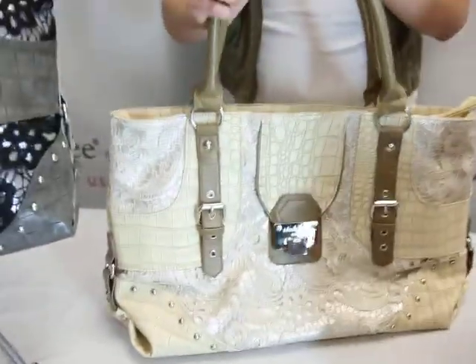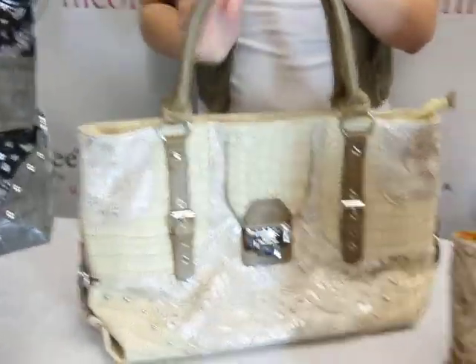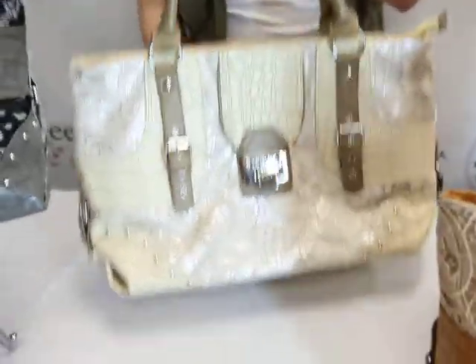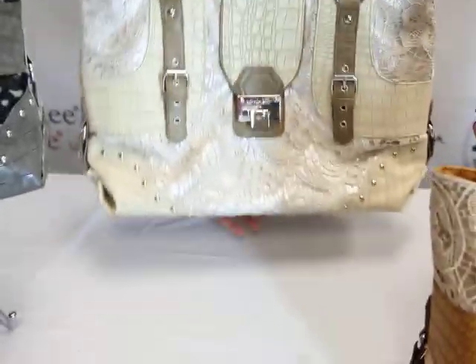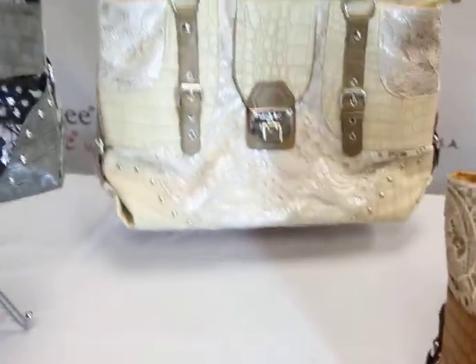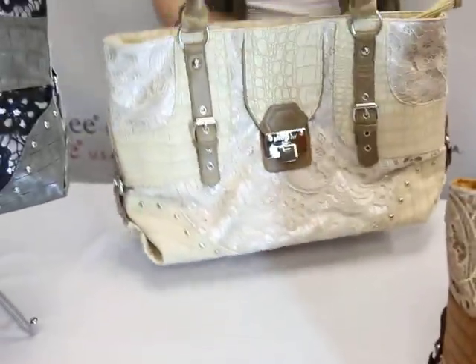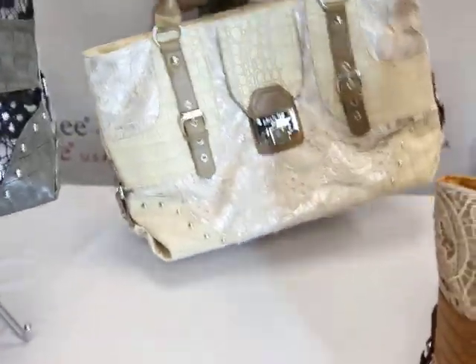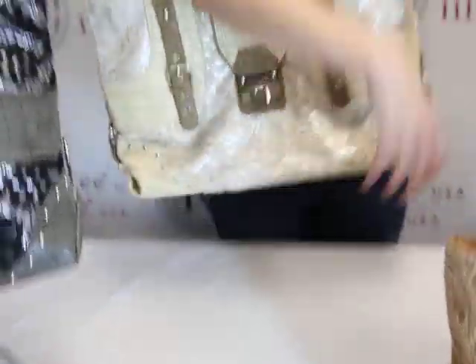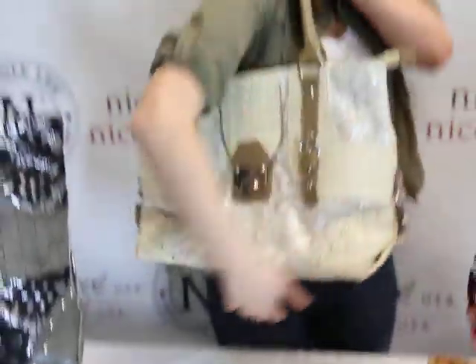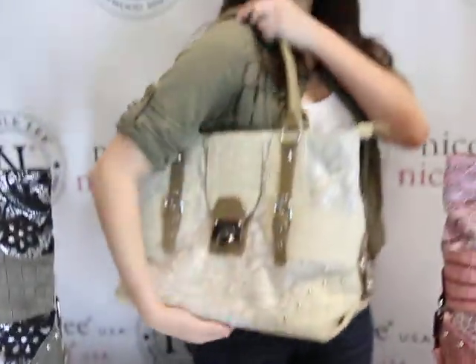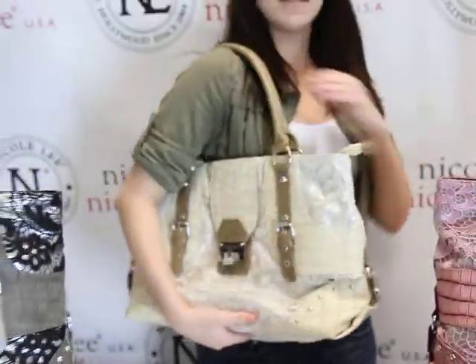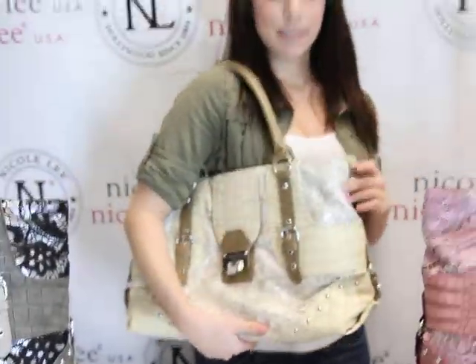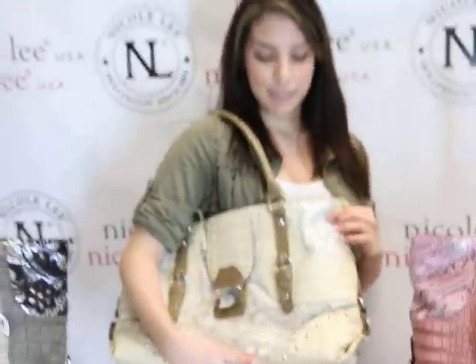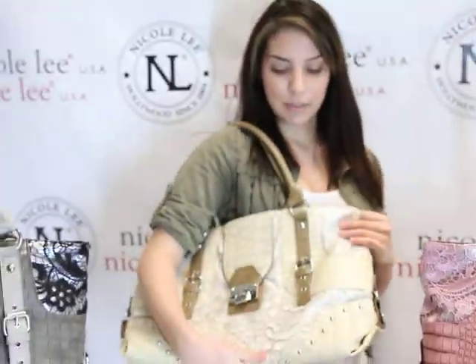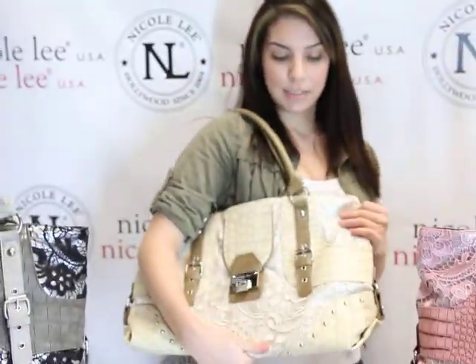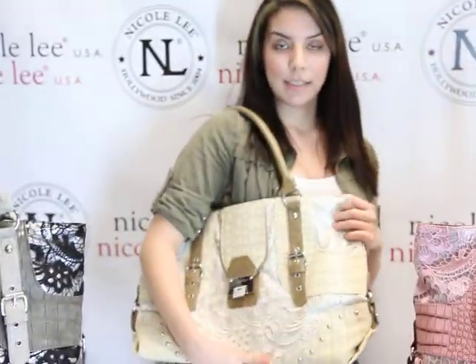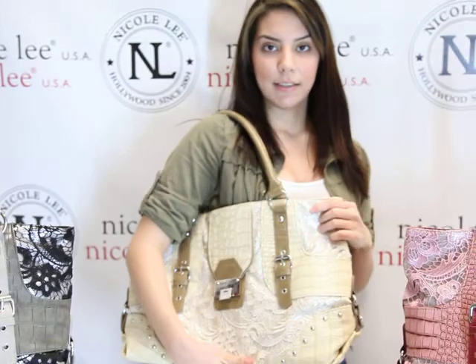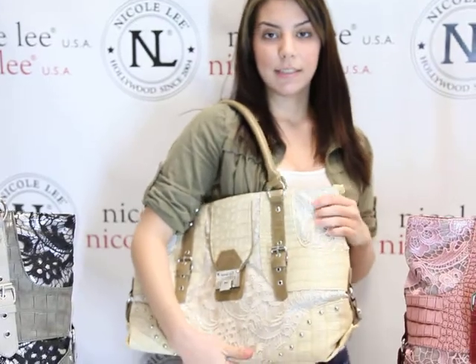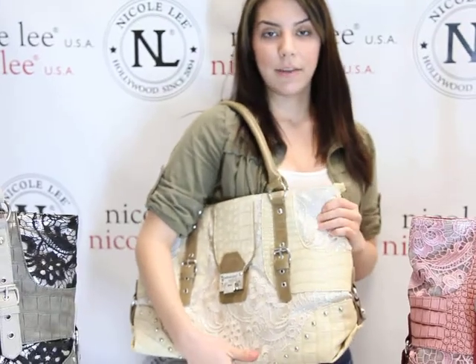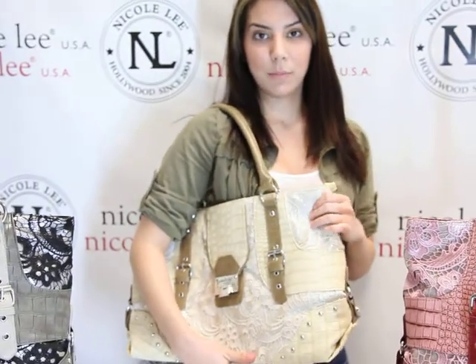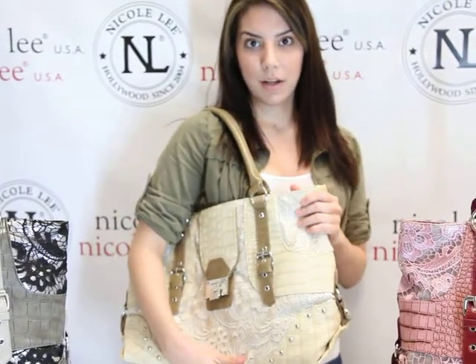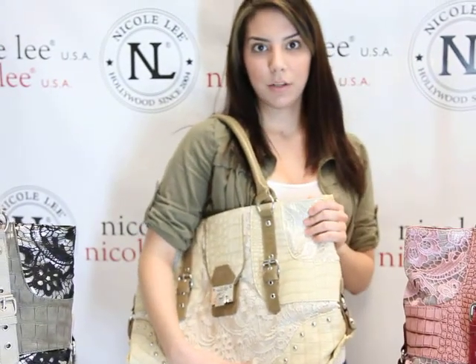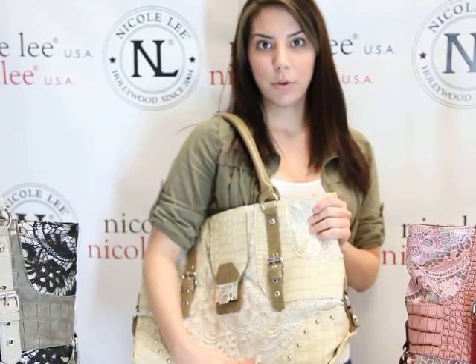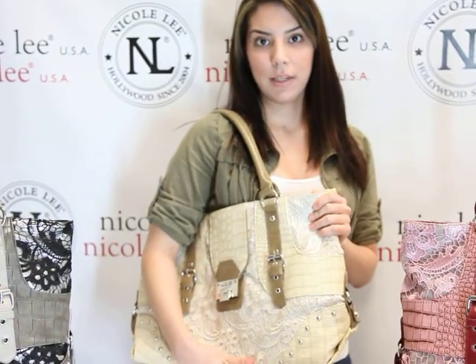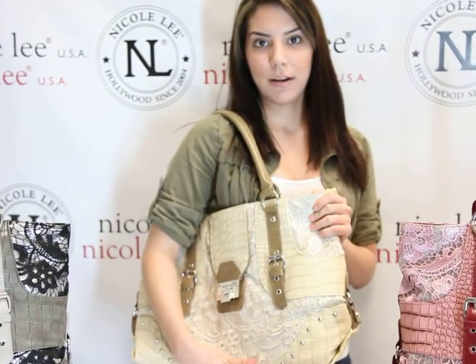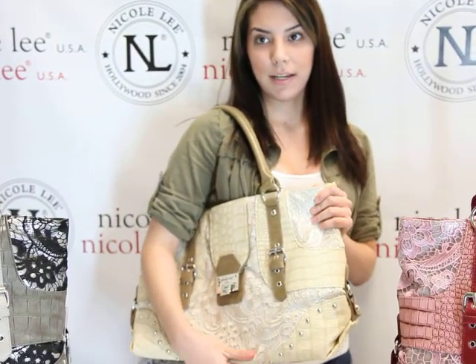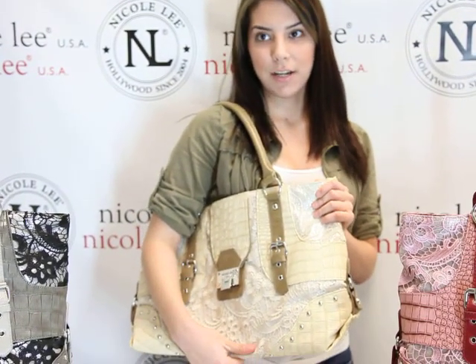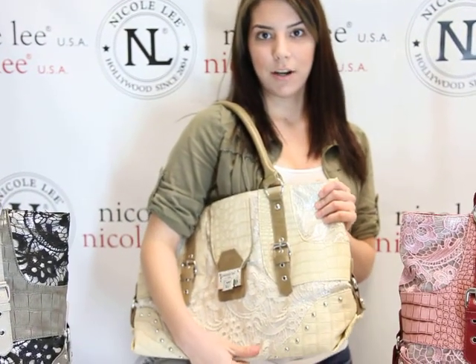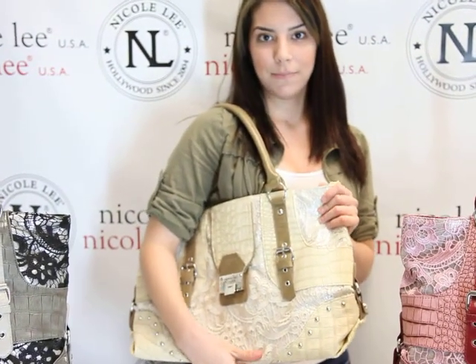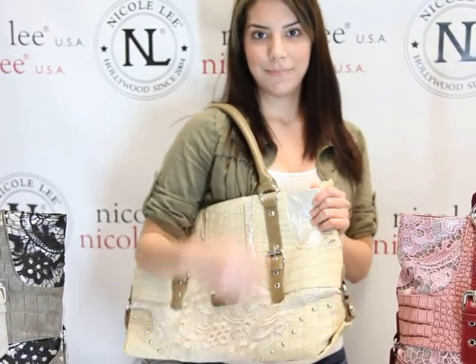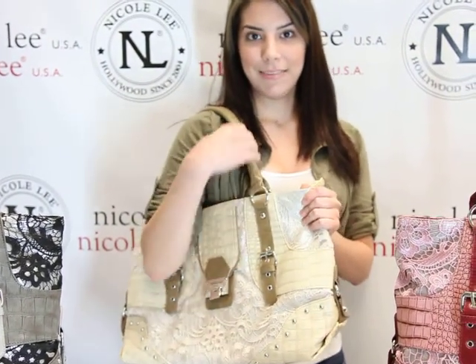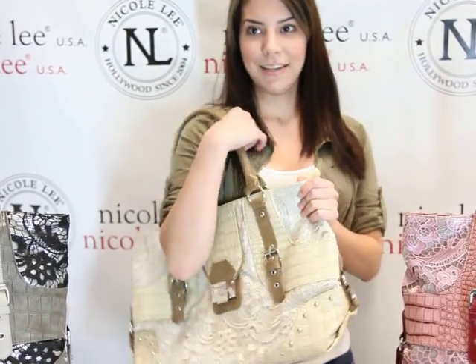This is the LC1636. This is available on NicoleLeeOnline.com. Thank you.